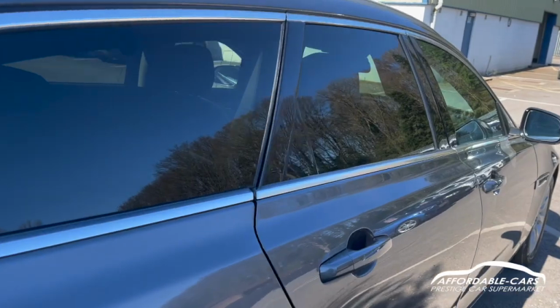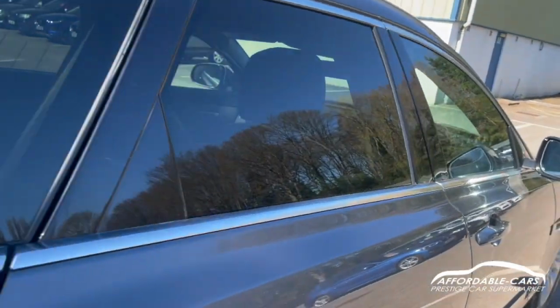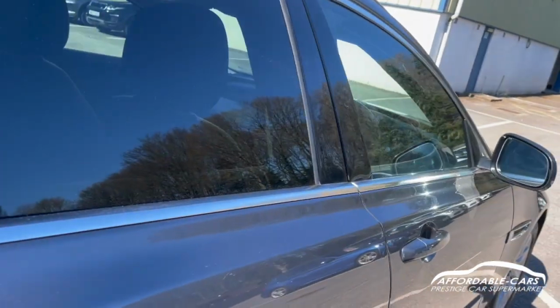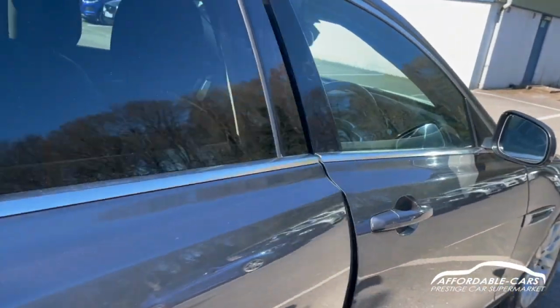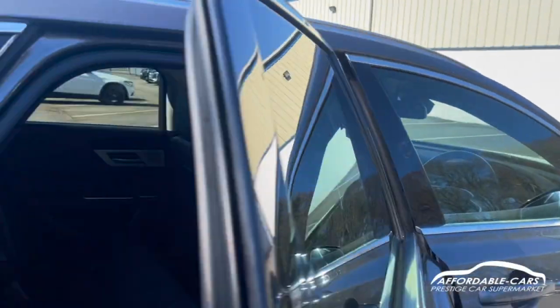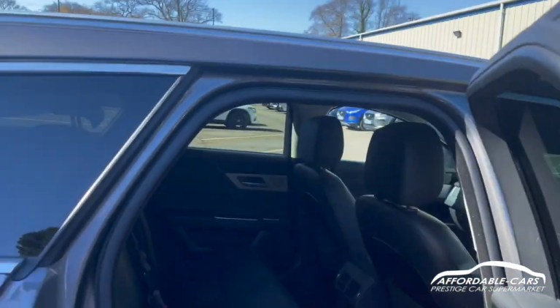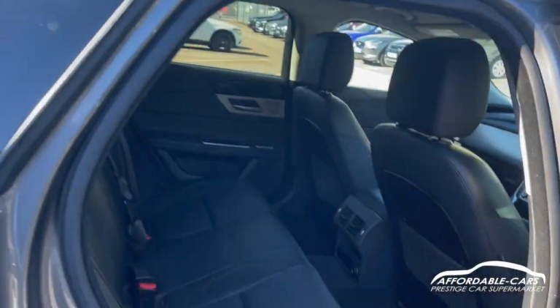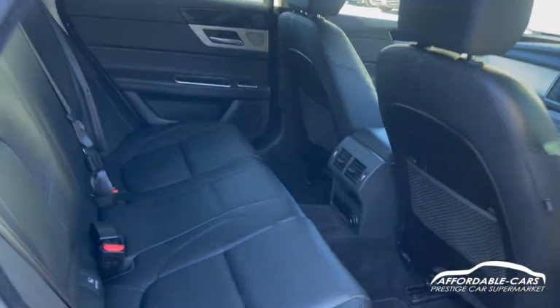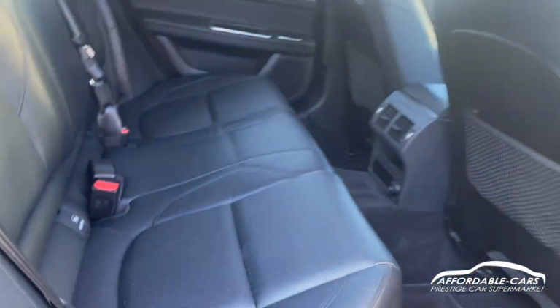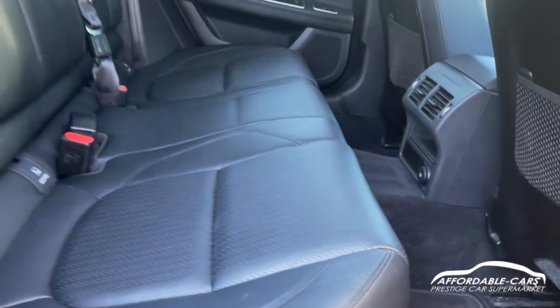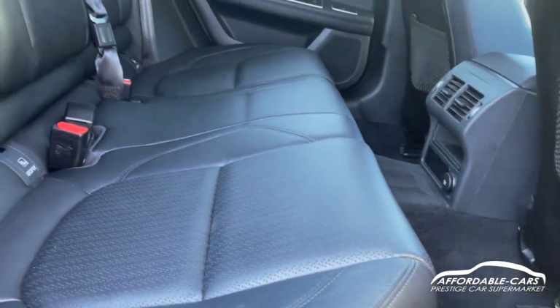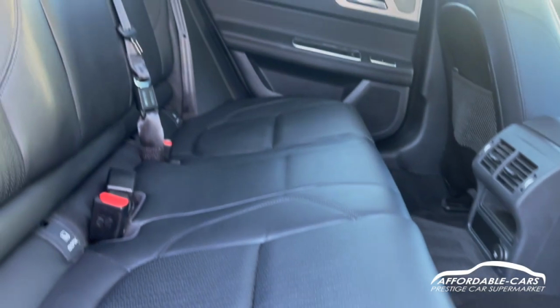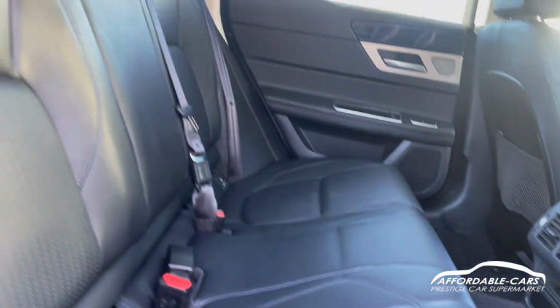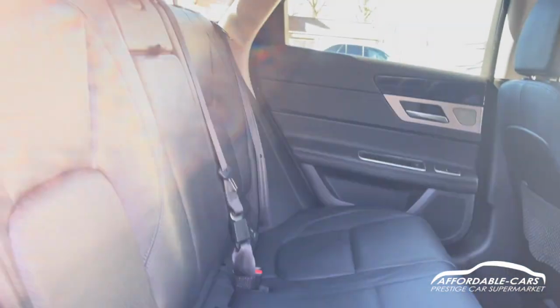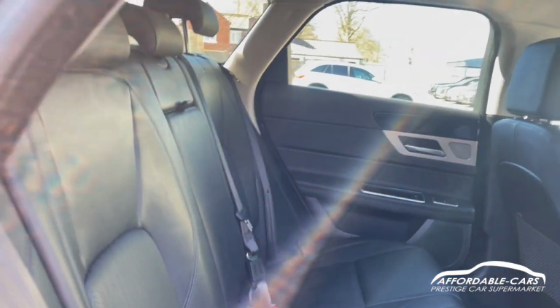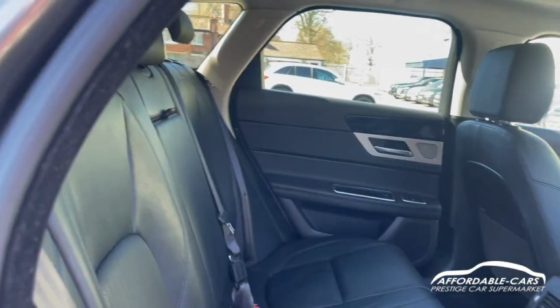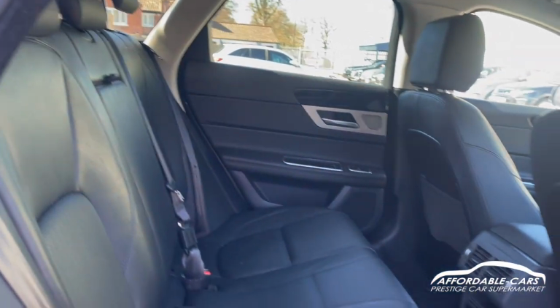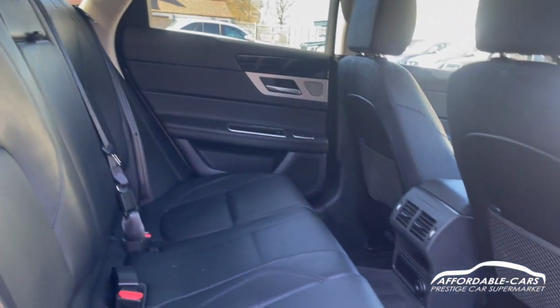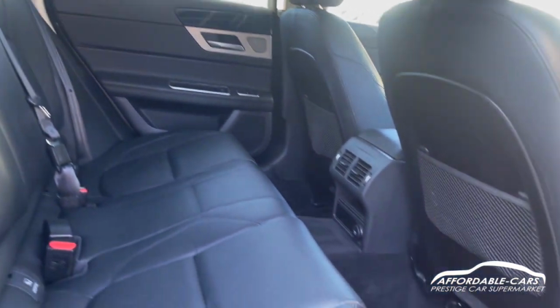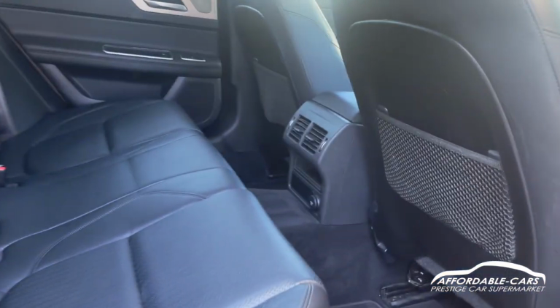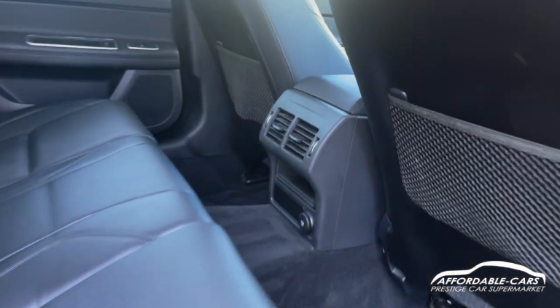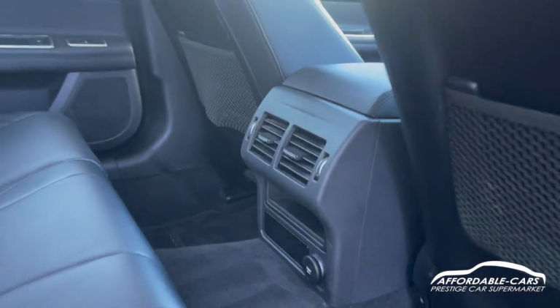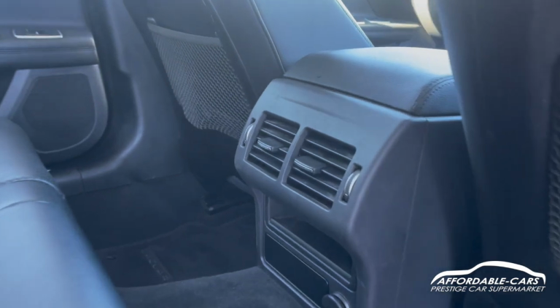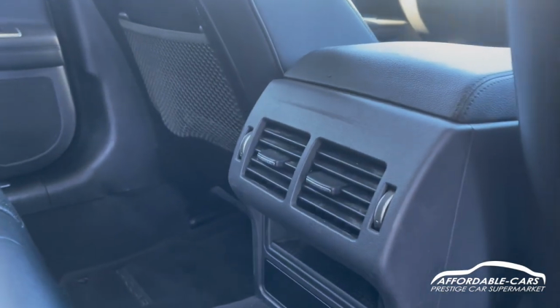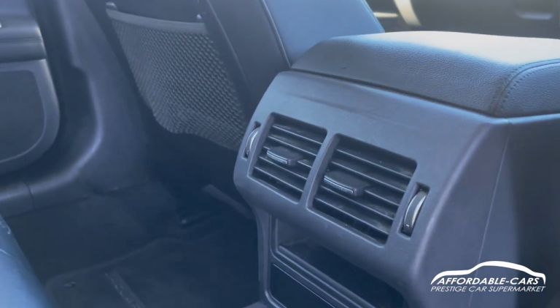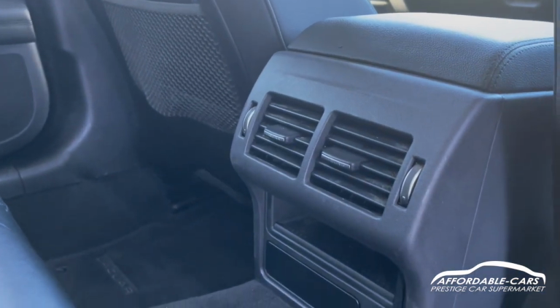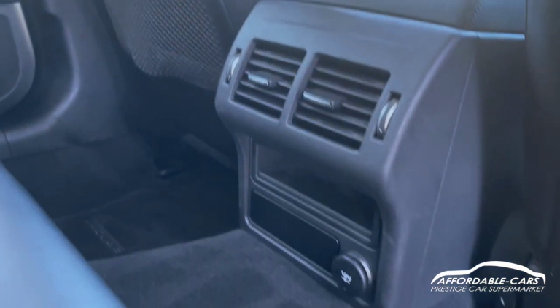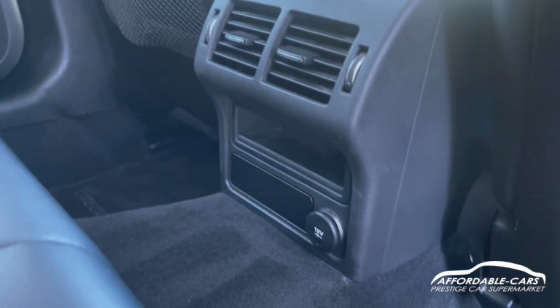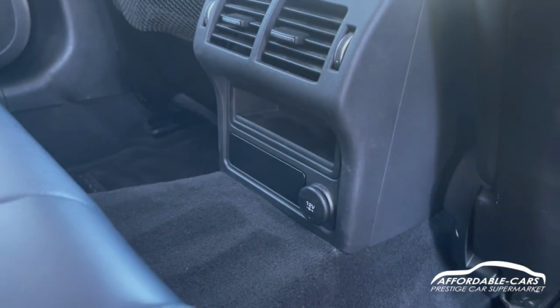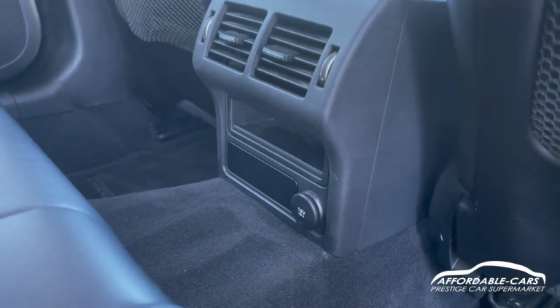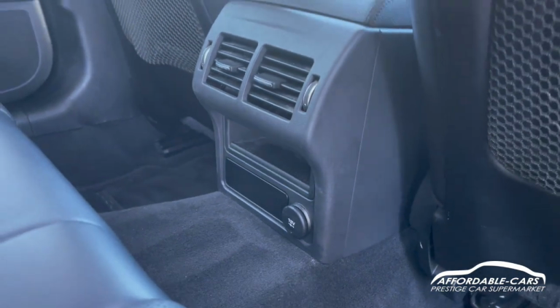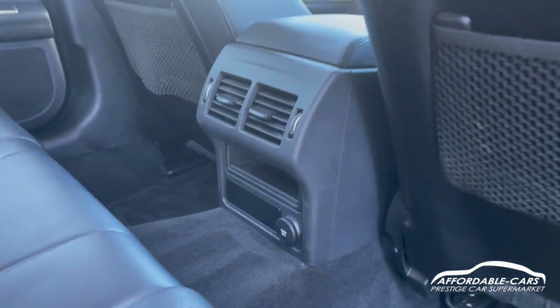Going into the rear of the car, you're working with full leather upholstery — really spacious and comfy. You've got rear fans for your climate control which can be adjusted in the back, and you've also got a 12-volt socket there for charging or whatever you need.